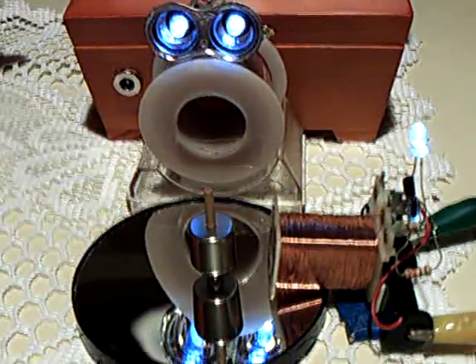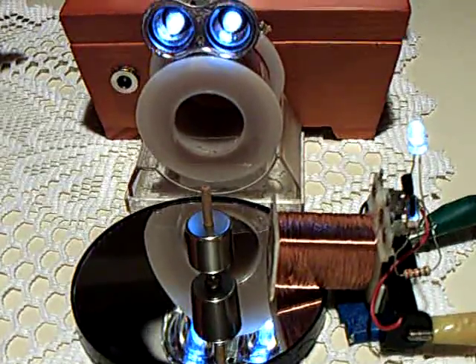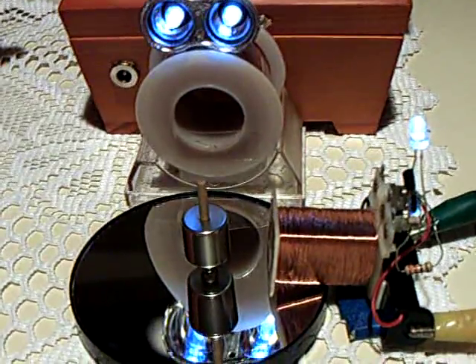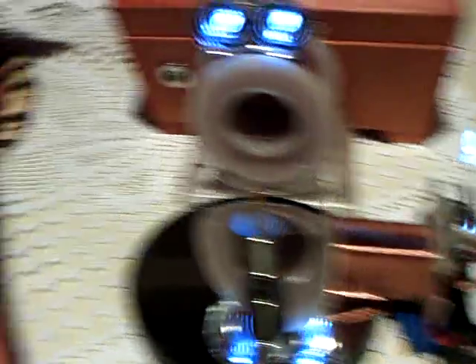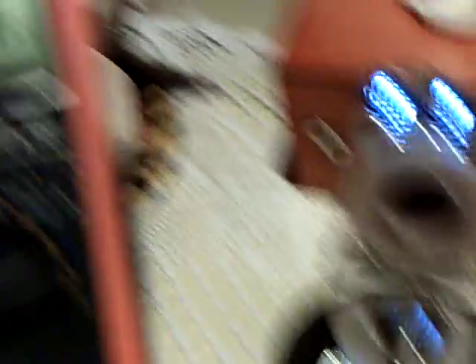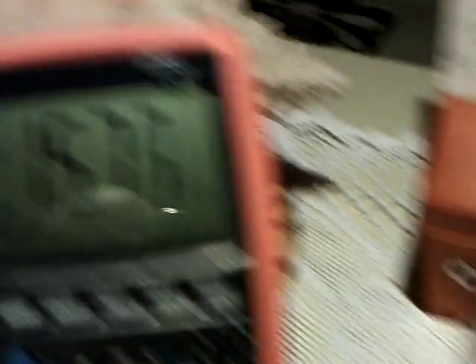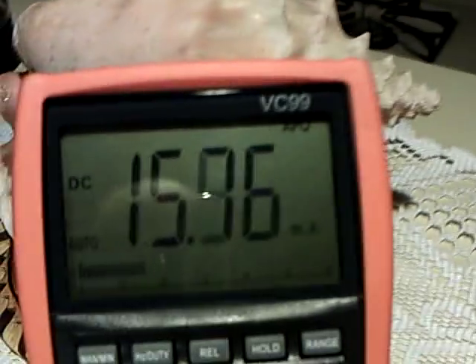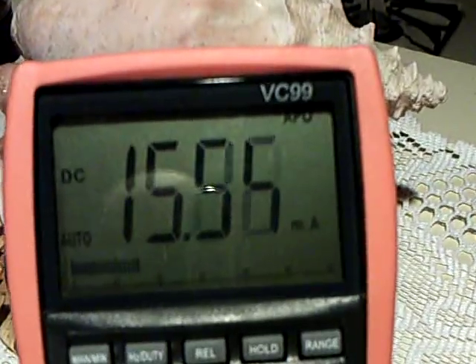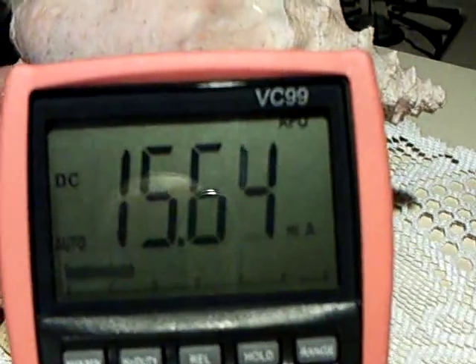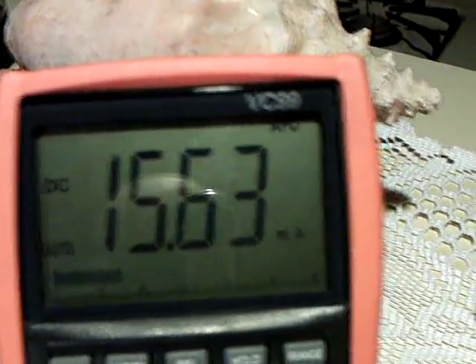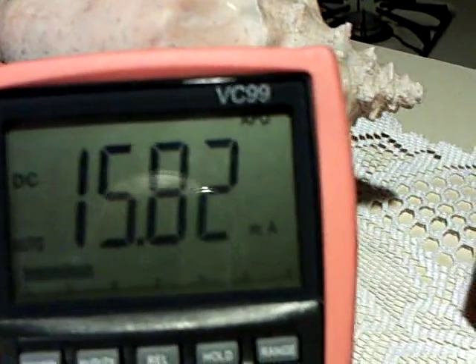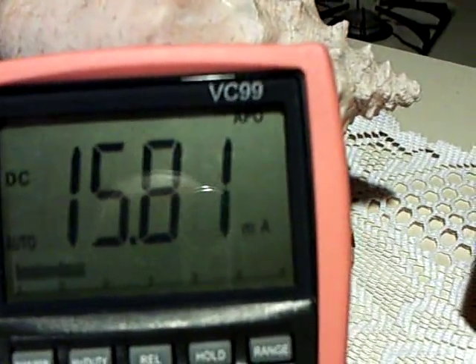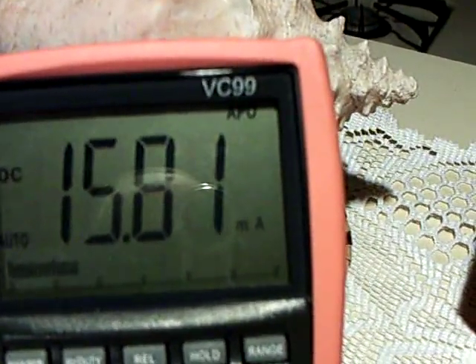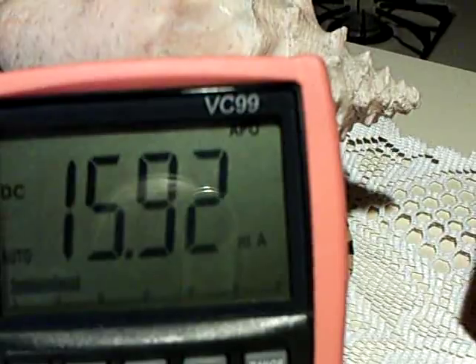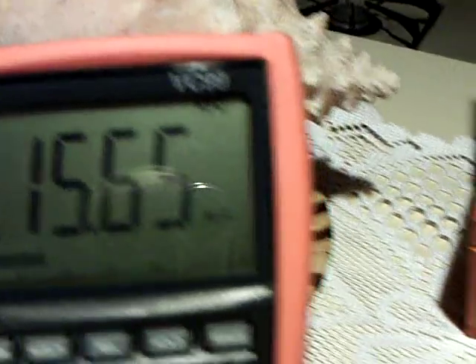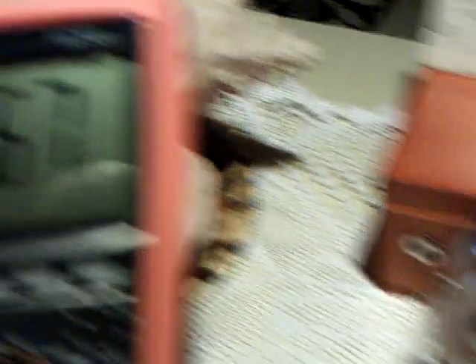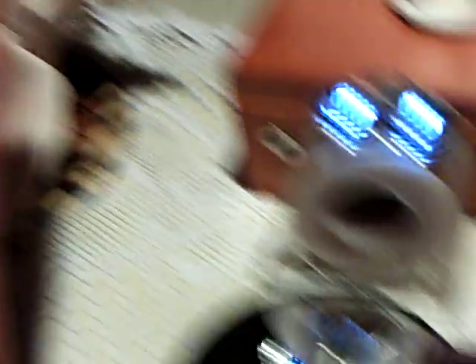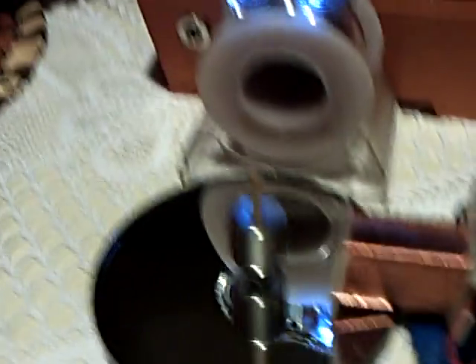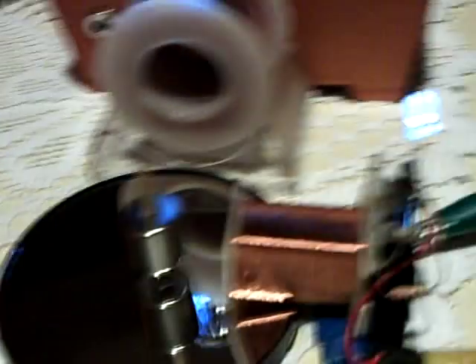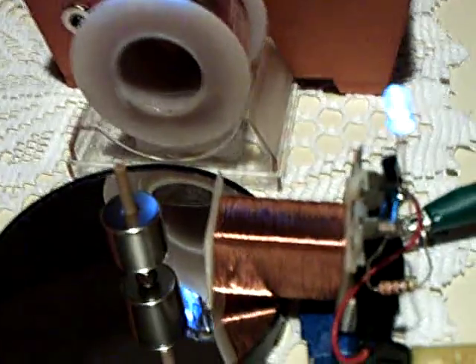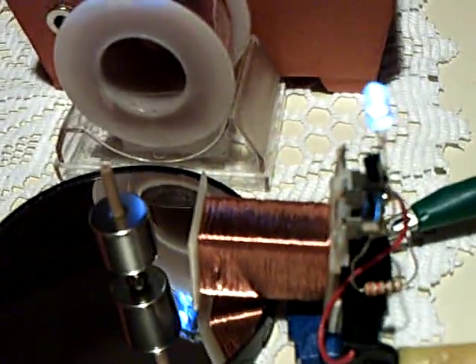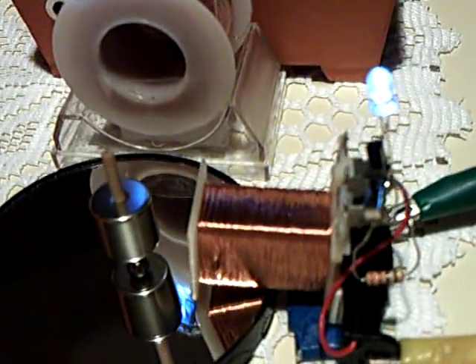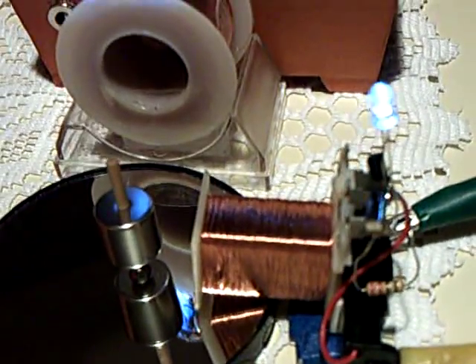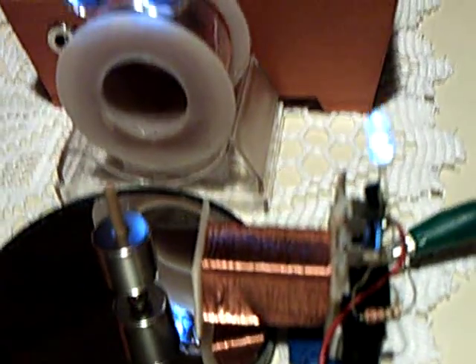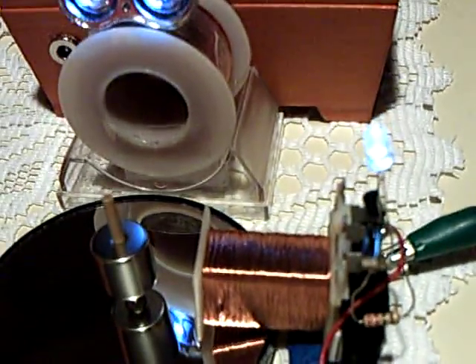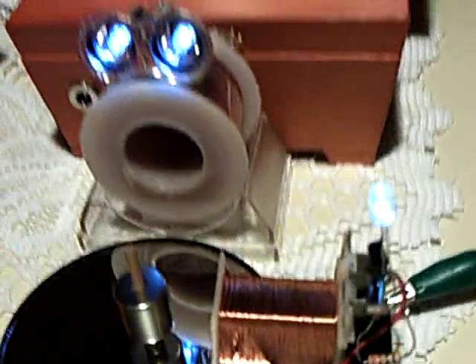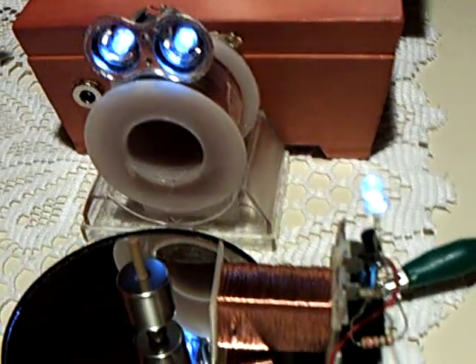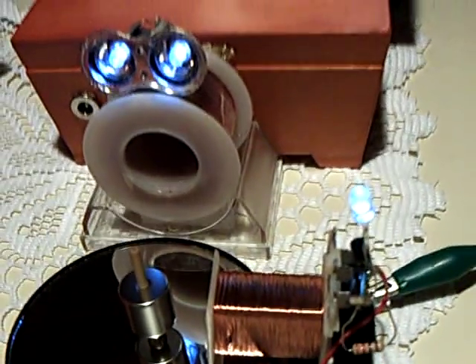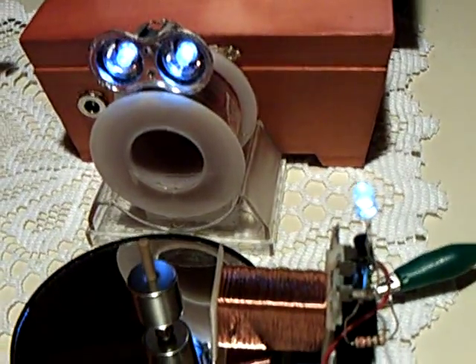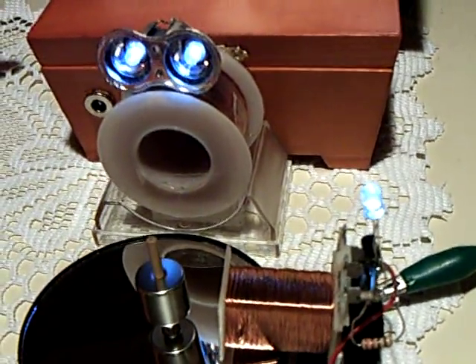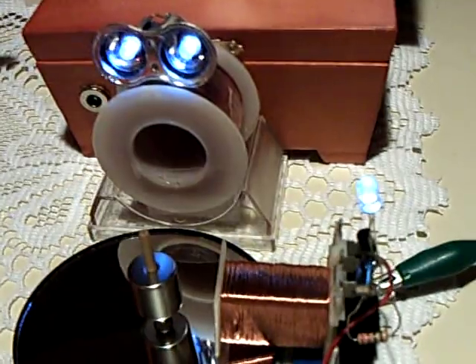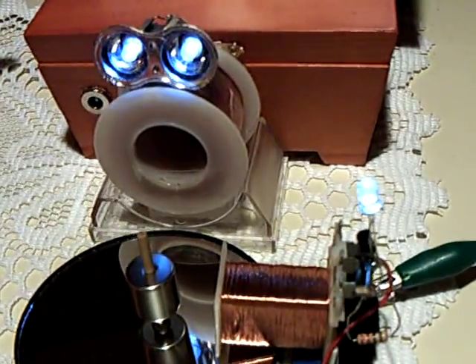Anyway, that's the latest for tonight — an update on my light multiplier showing the amp draw with and without the rotor being spun. Thanks for watching.